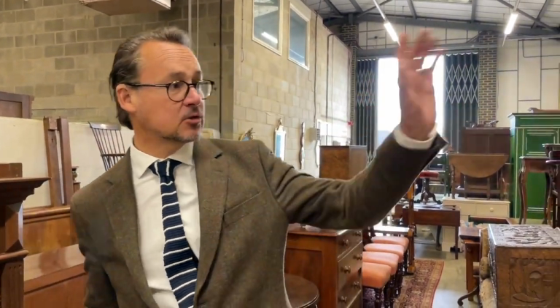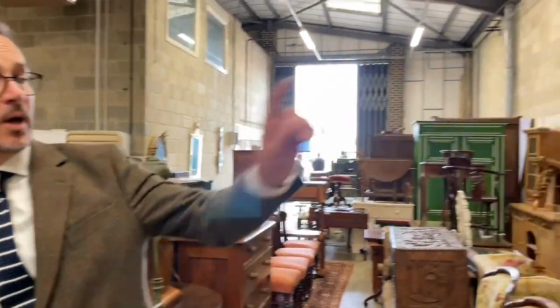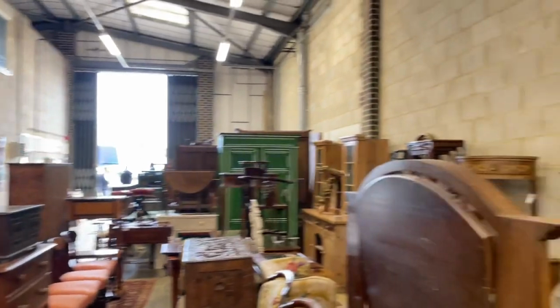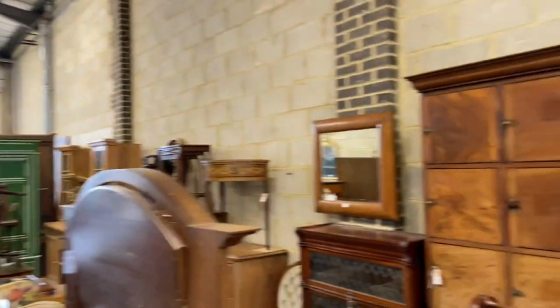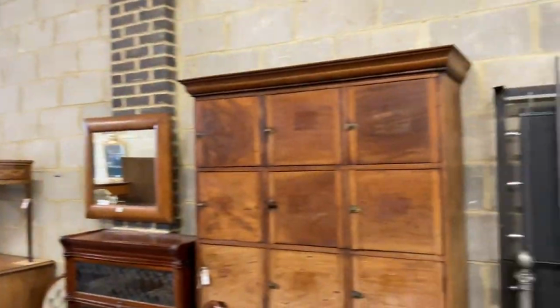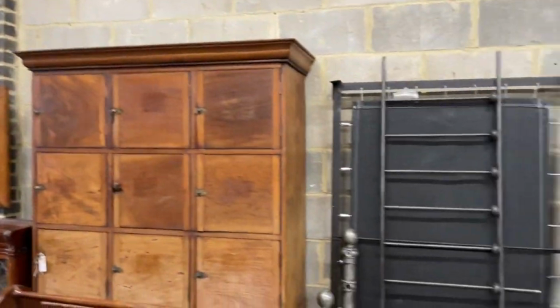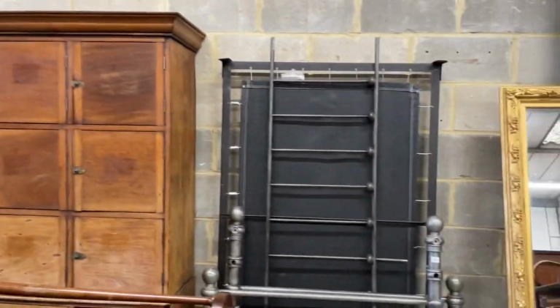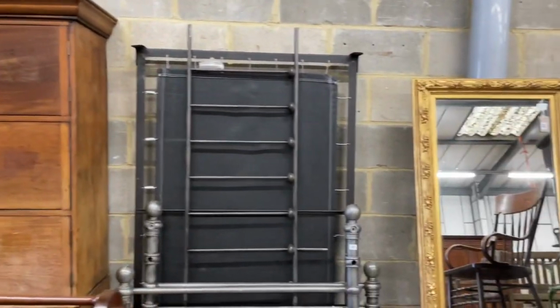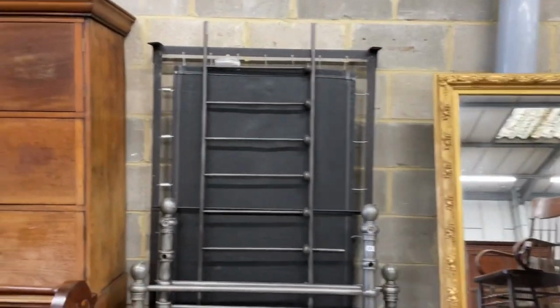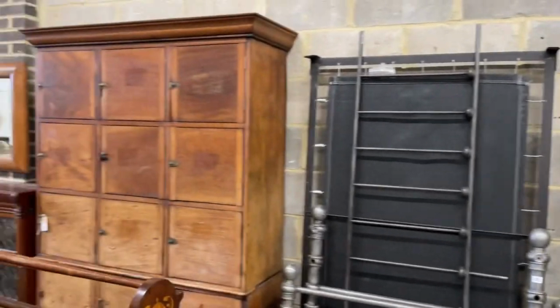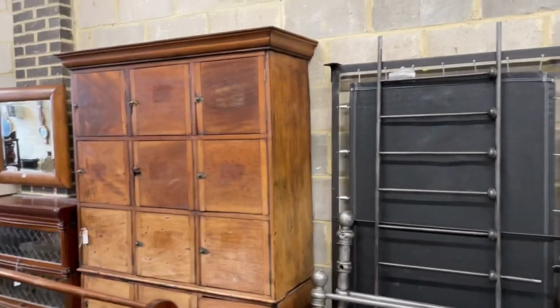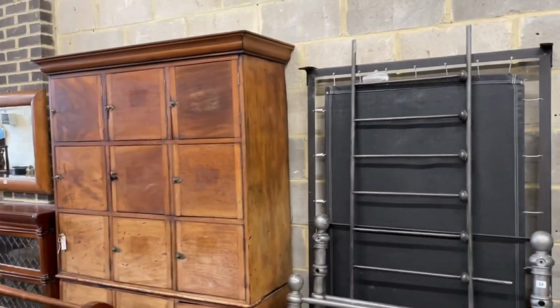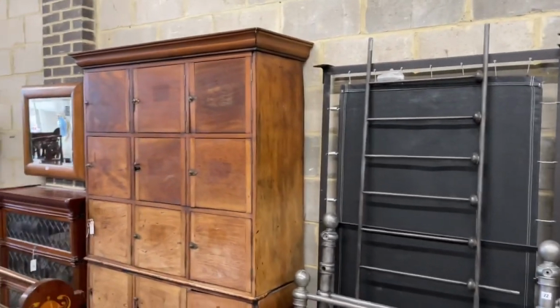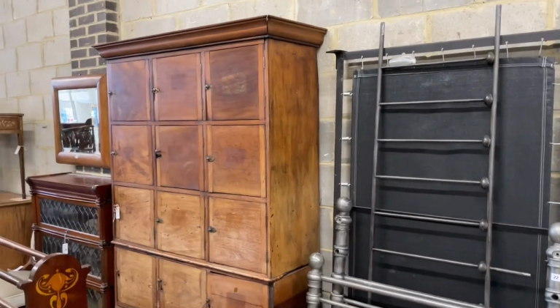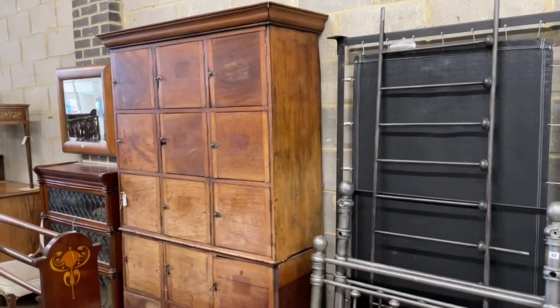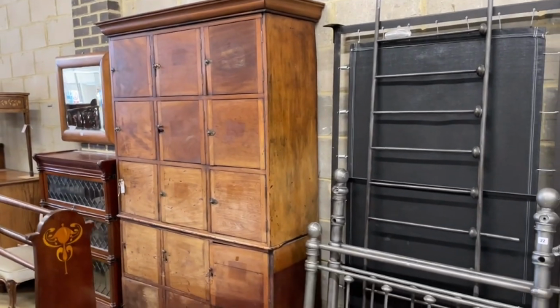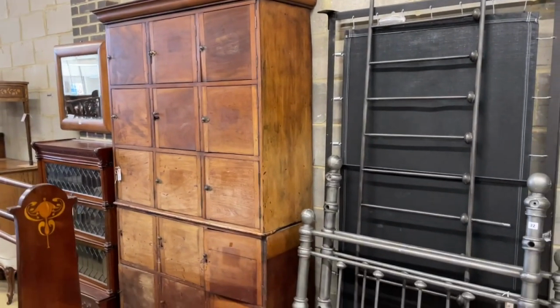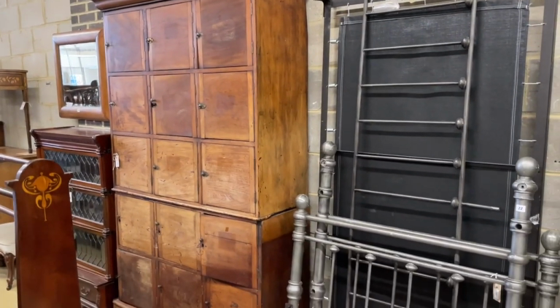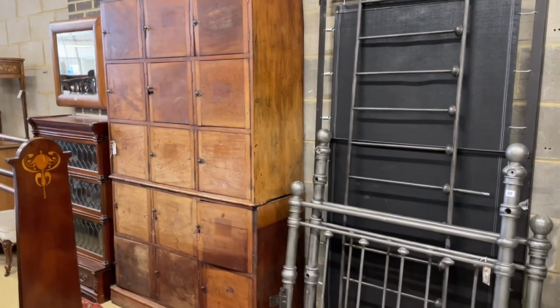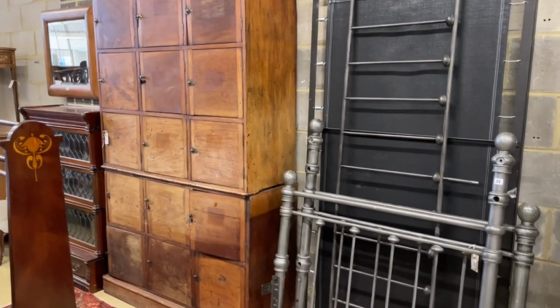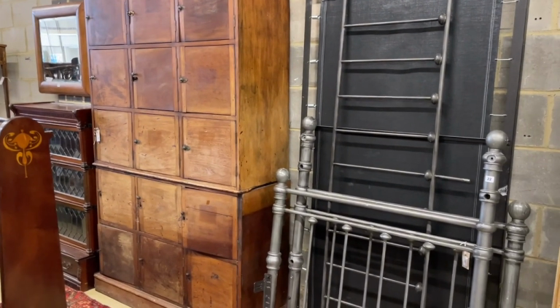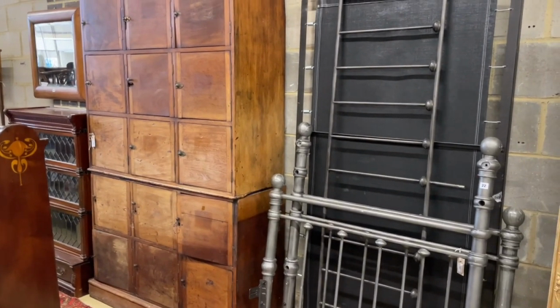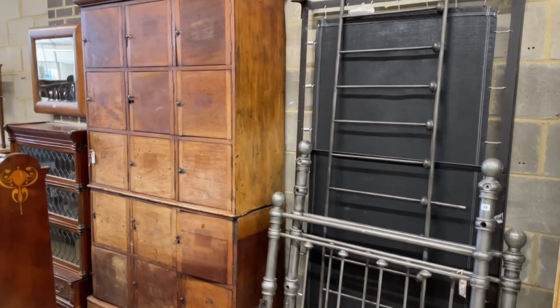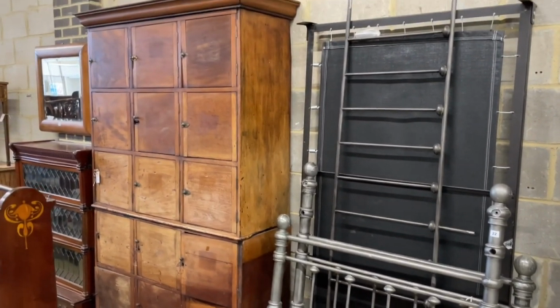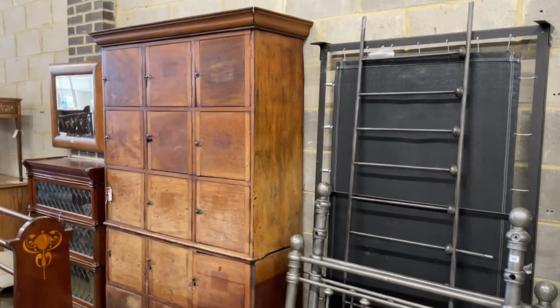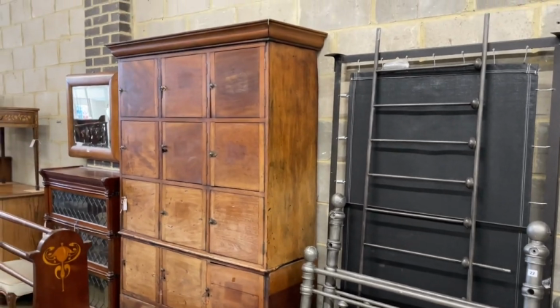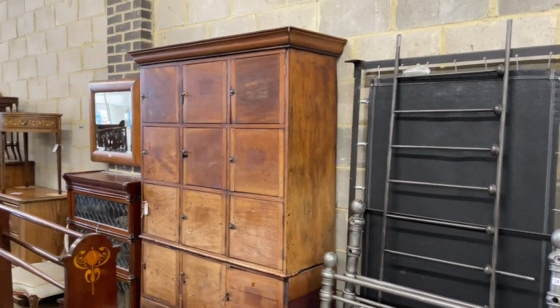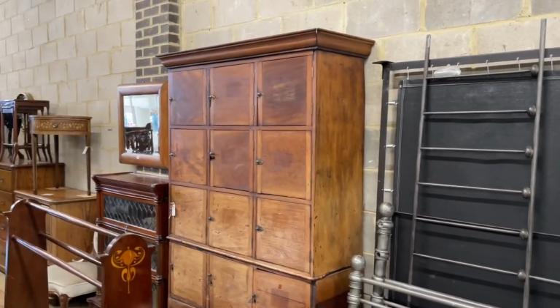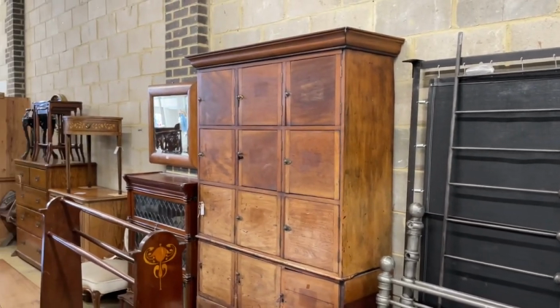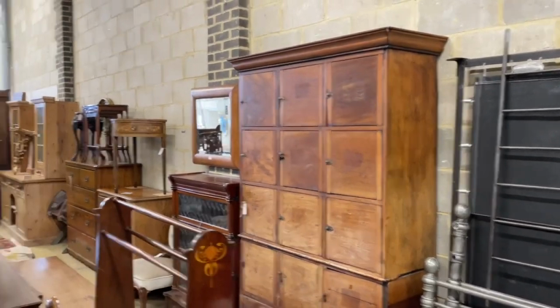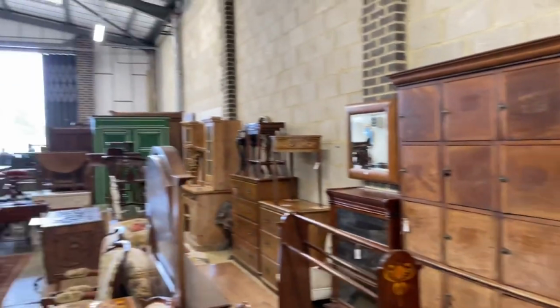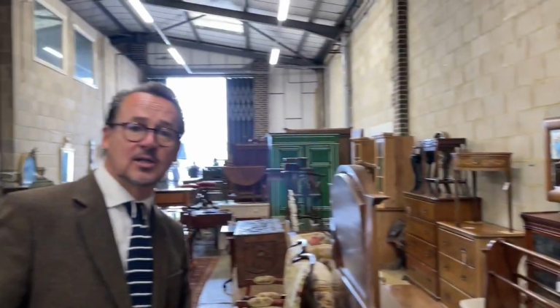Across the way there is a sort of locker cabinet. It's got age — it's a 19th century one, lot 20. Exactly the sort of thing that the decorative market are after: unusual things. So quite a few interesting bits of furniture.